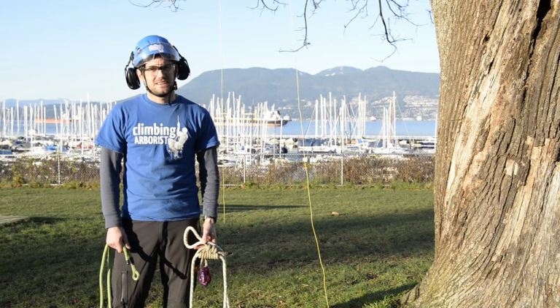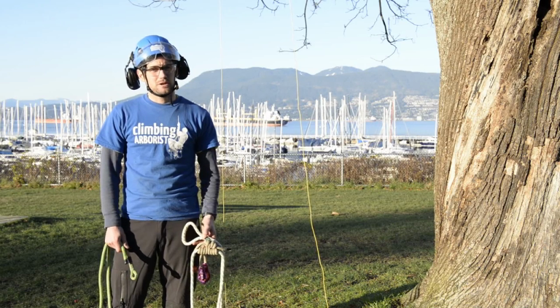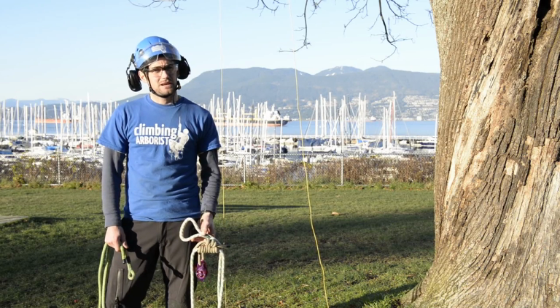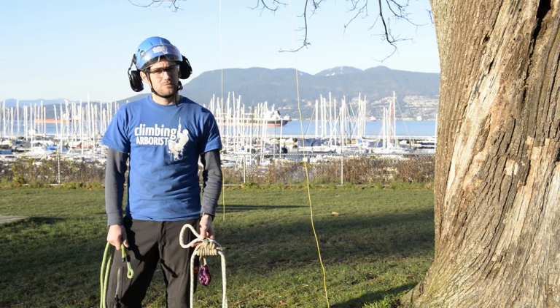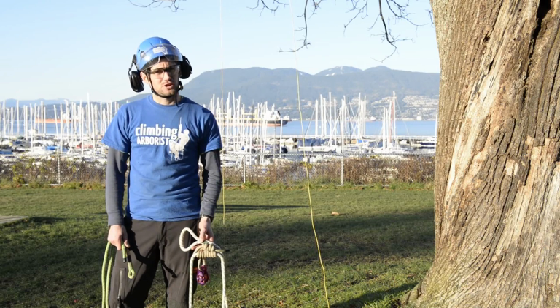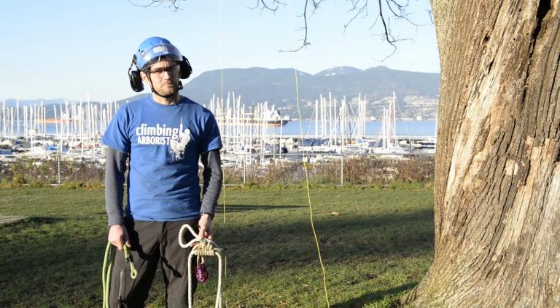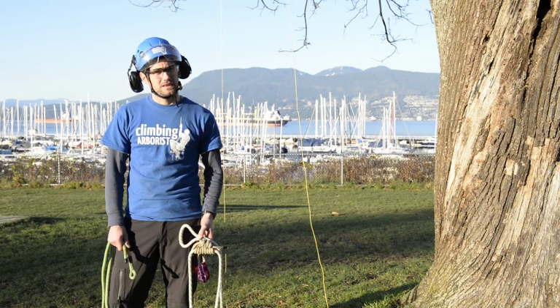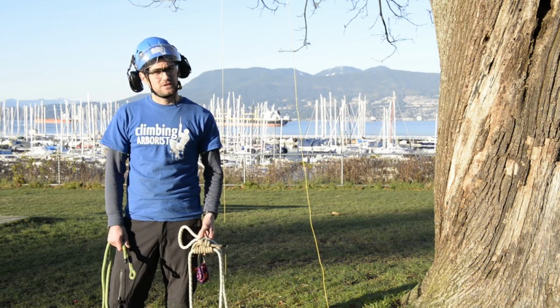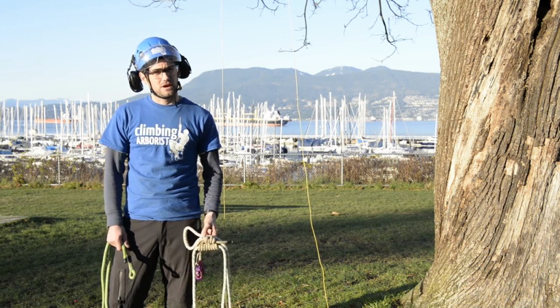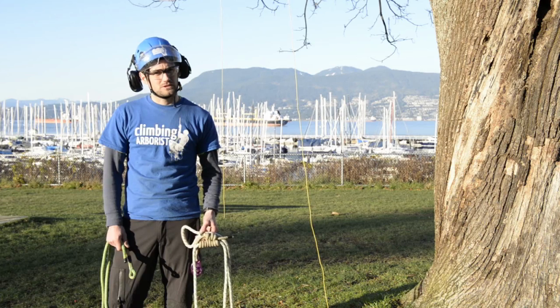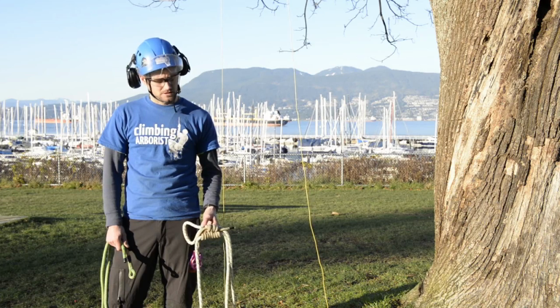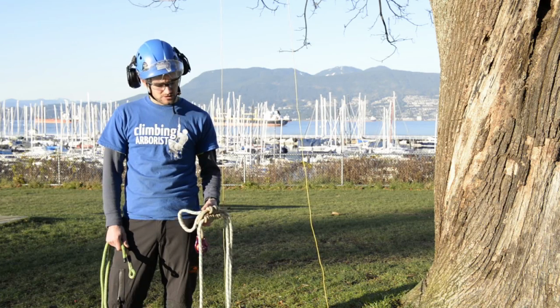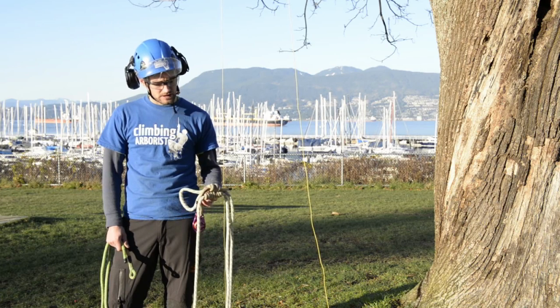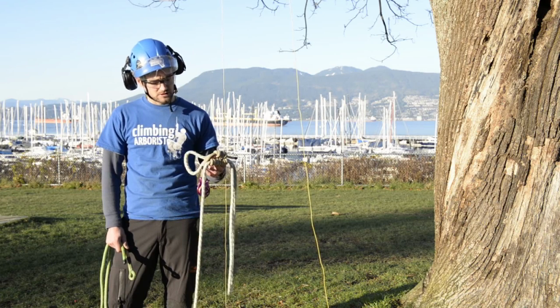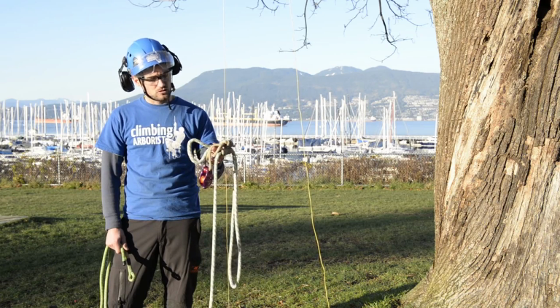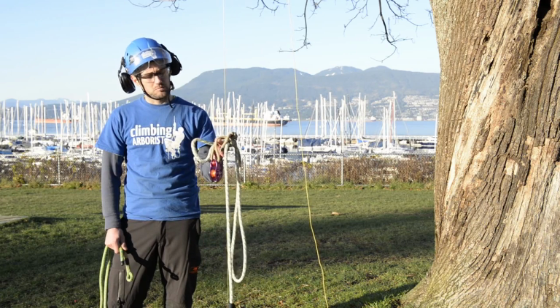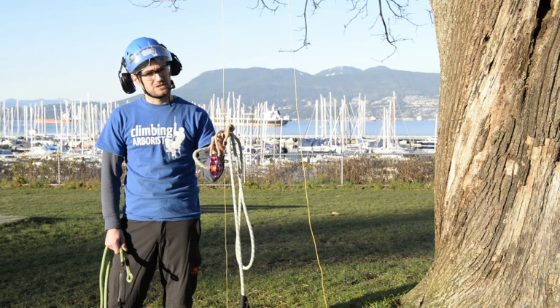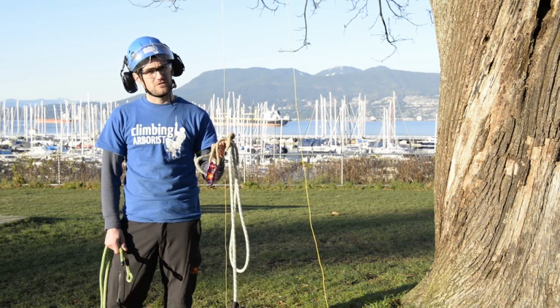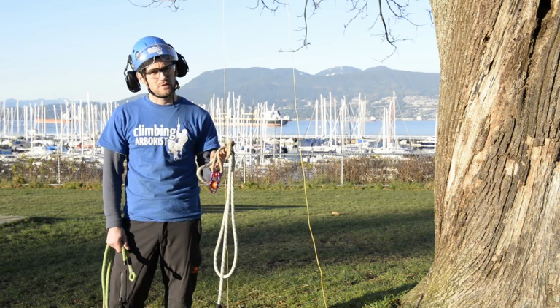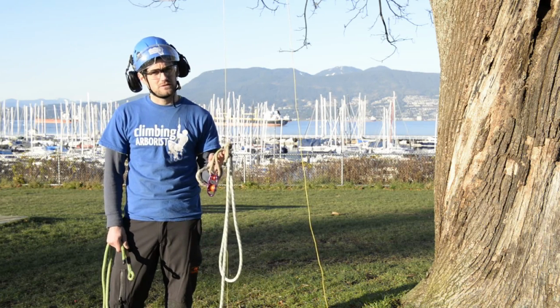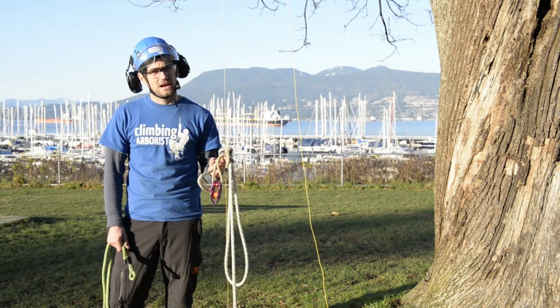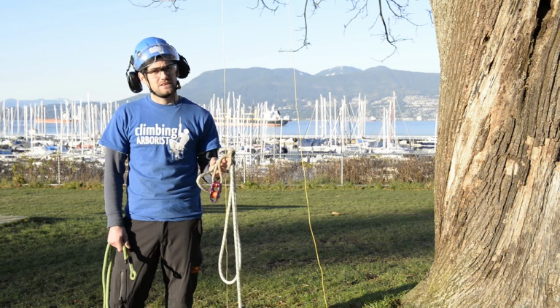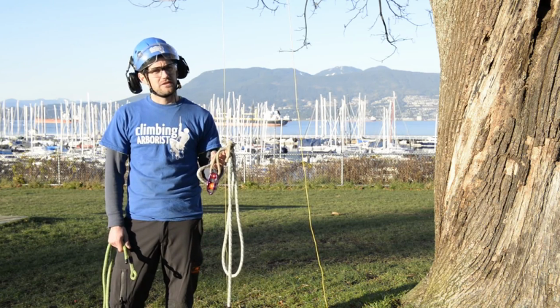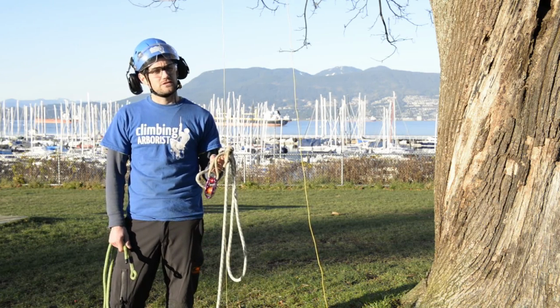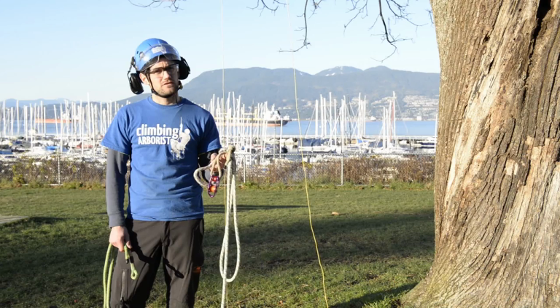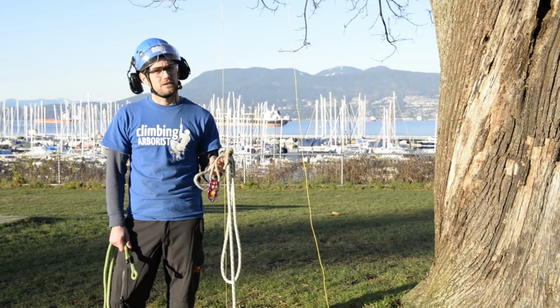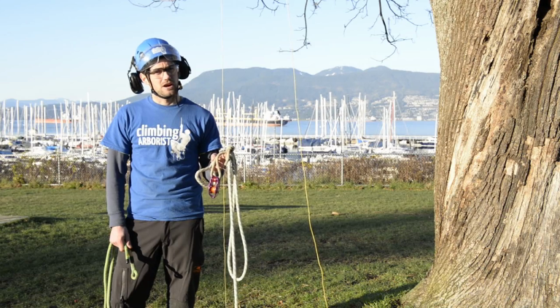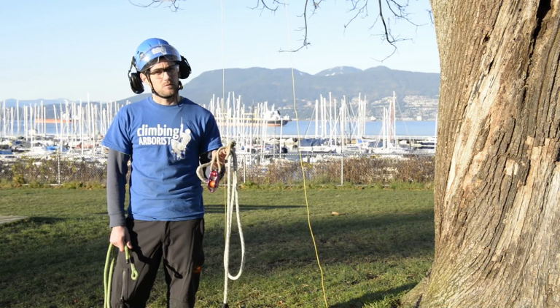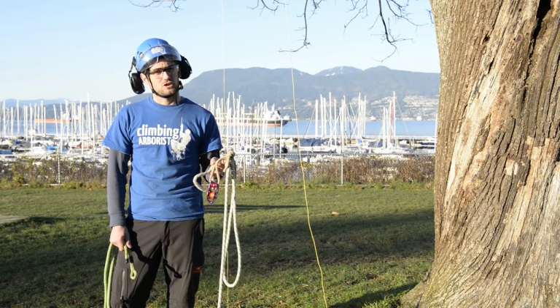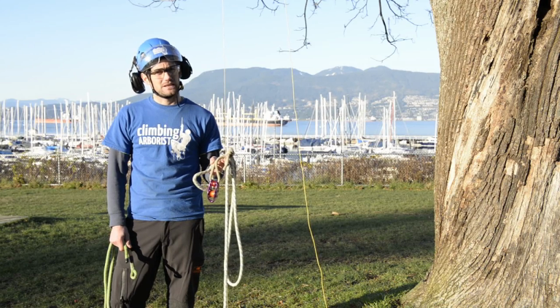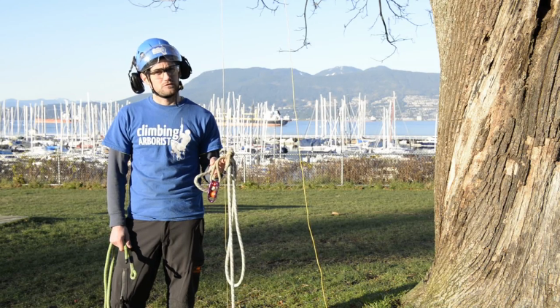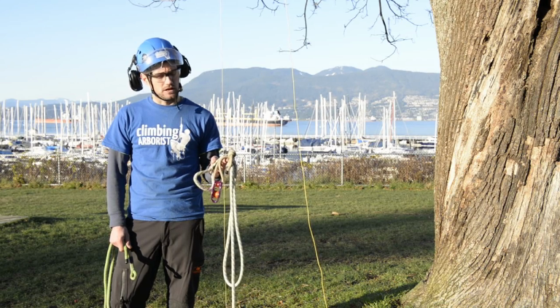Welcome to ClimbingArborist.com. In this video I'm going to show you how to install a pulley saver from the ground and then safely retrieve it once you come back down from your climb.